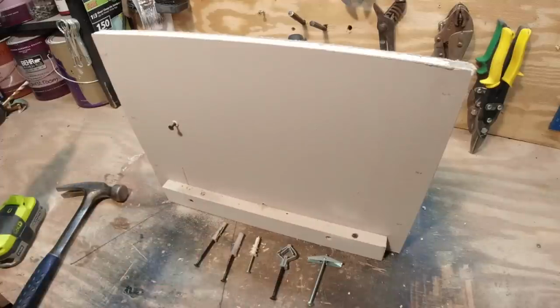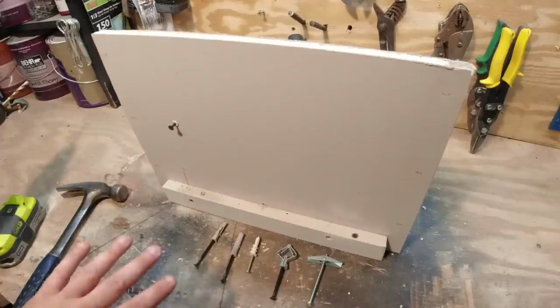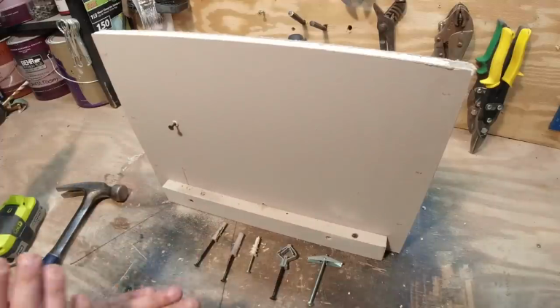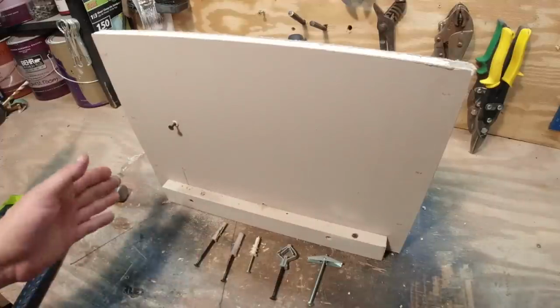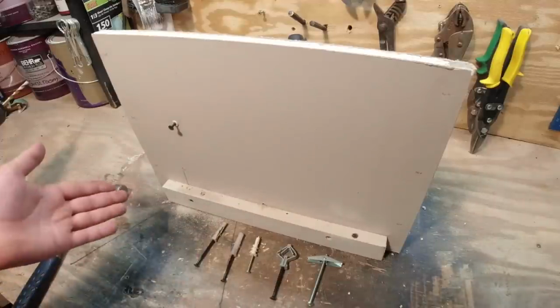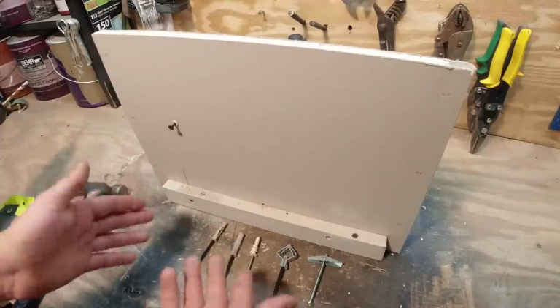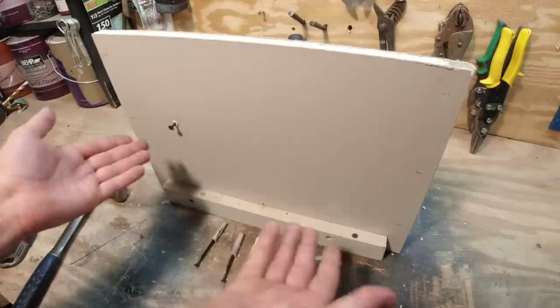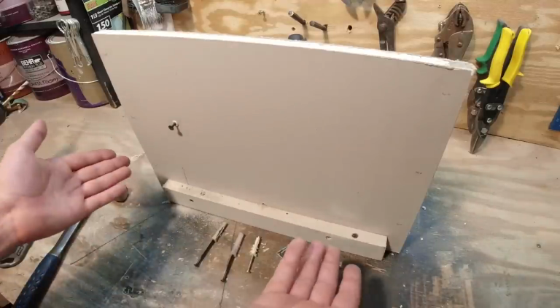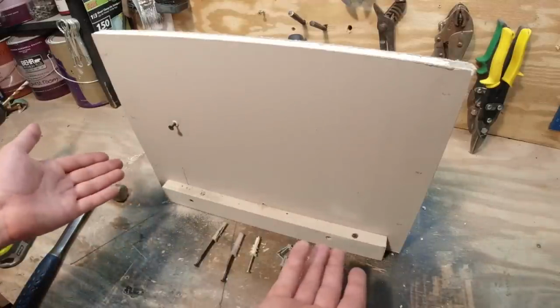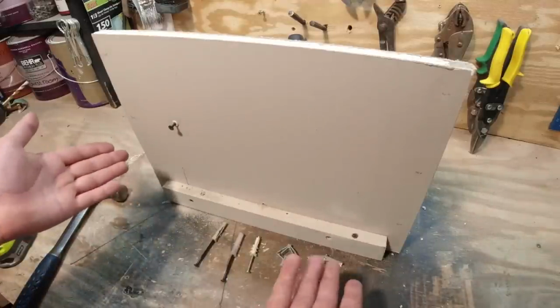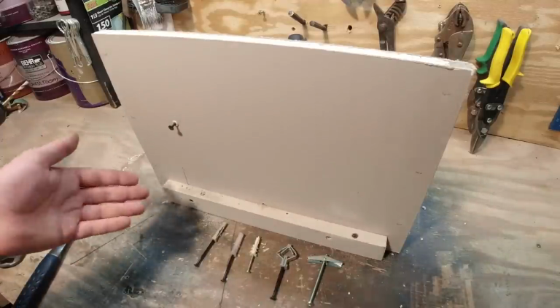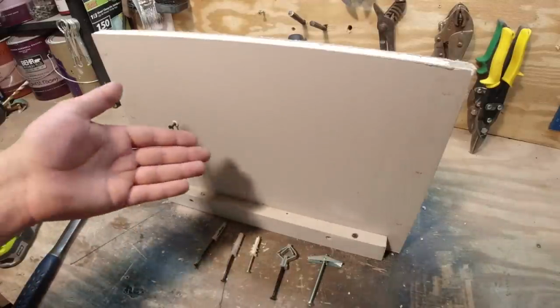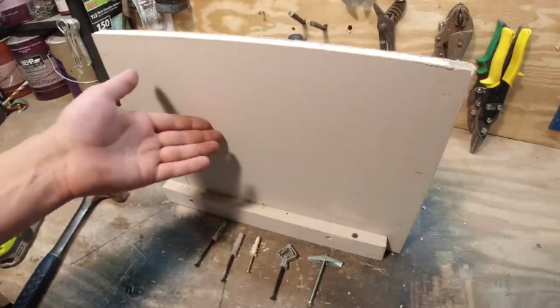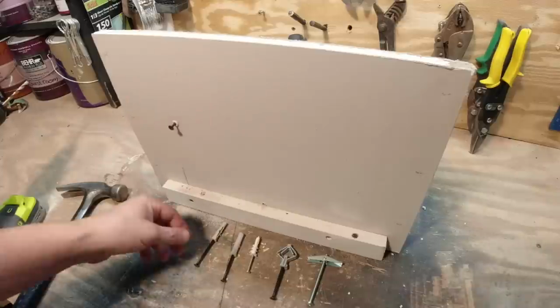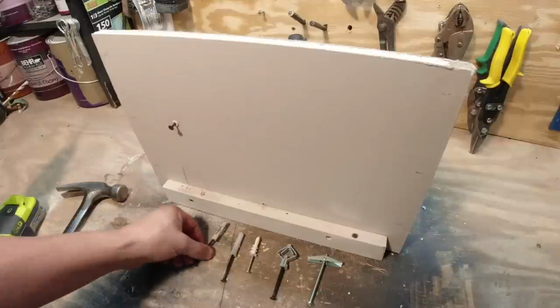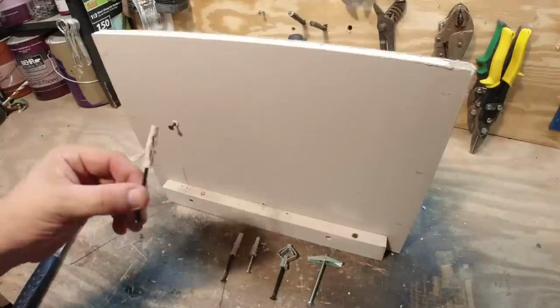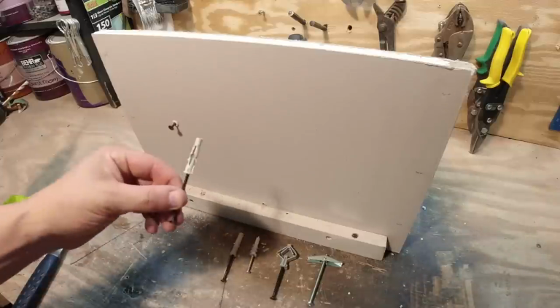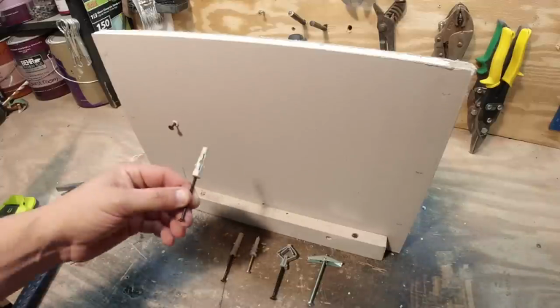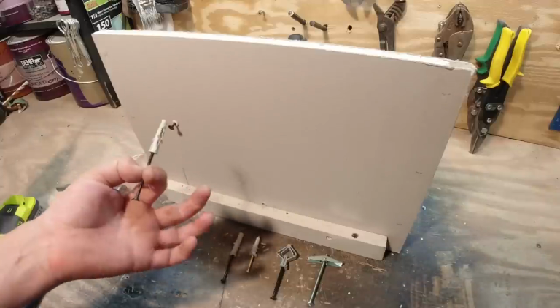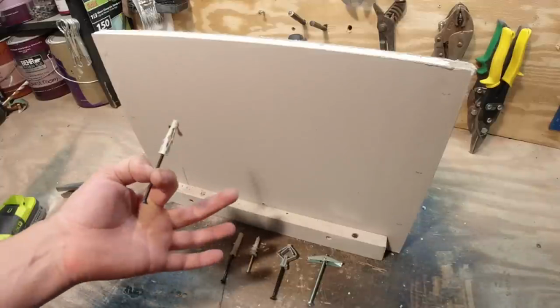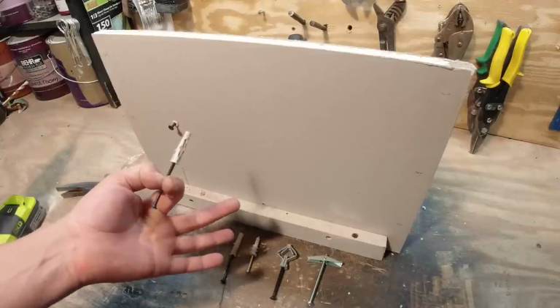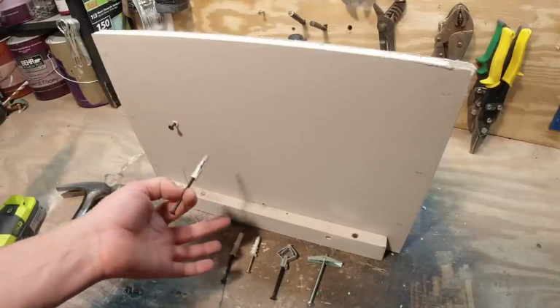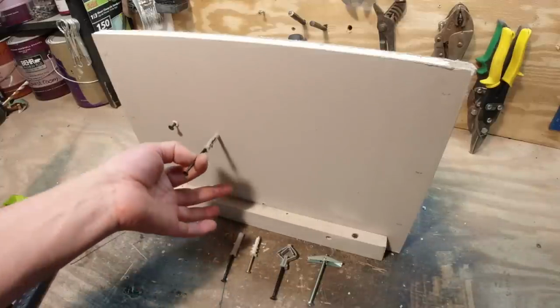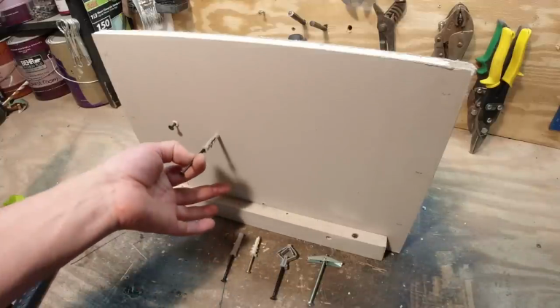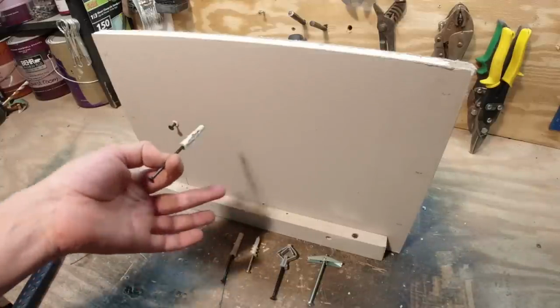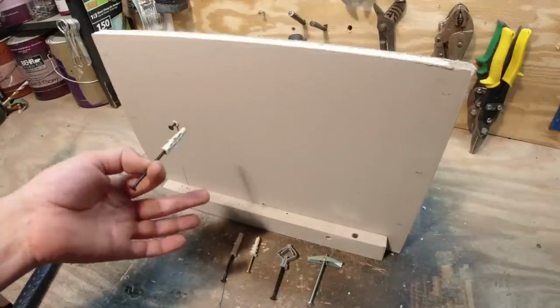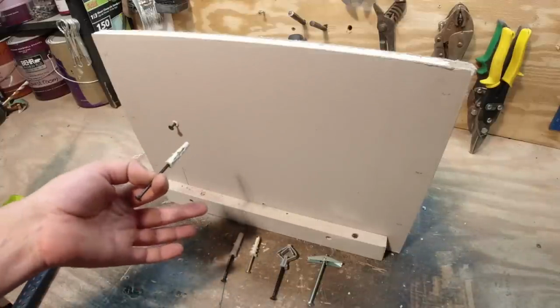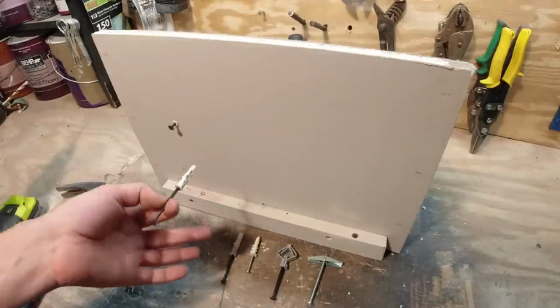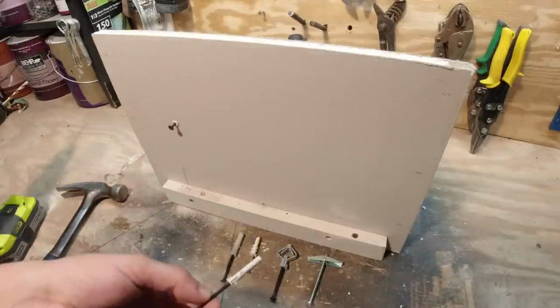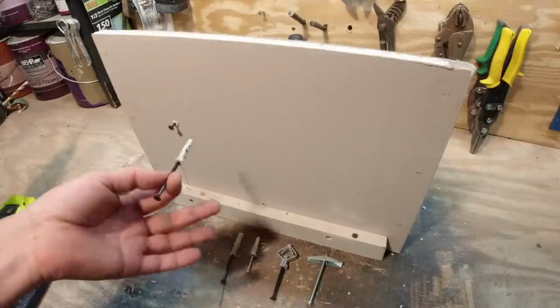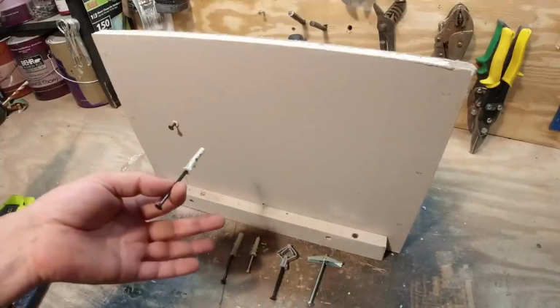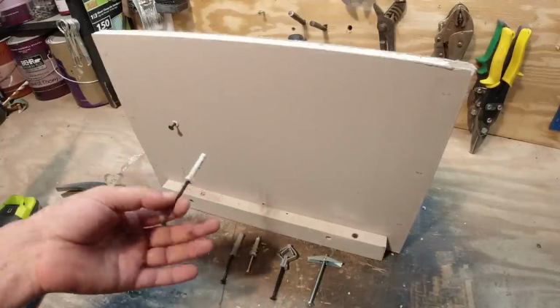Ideally you want to get into a stud, but these are meant for hanging stuff in drywall without a stud.